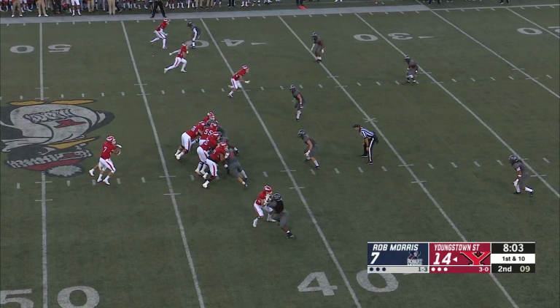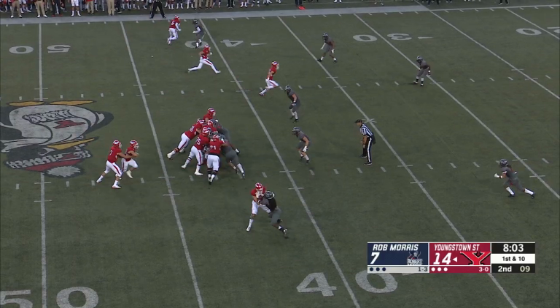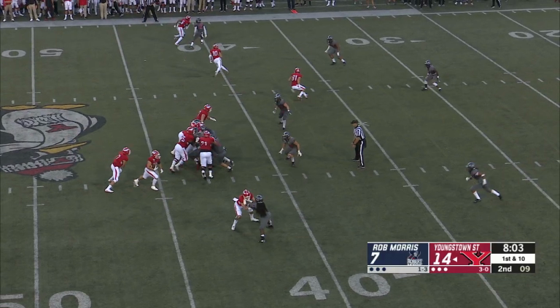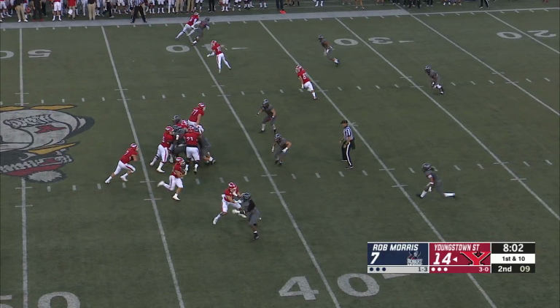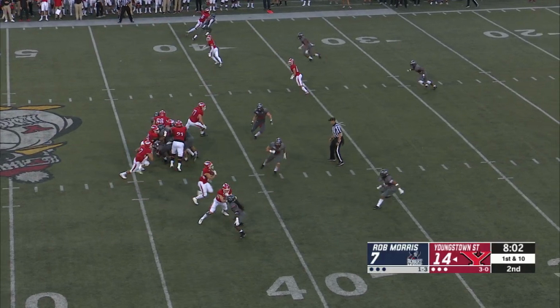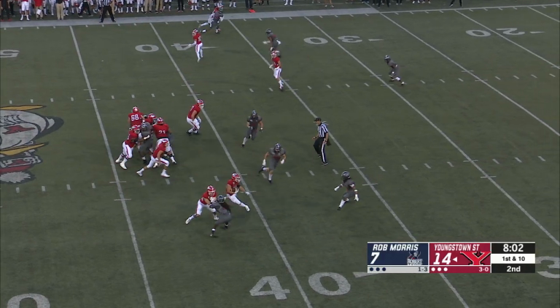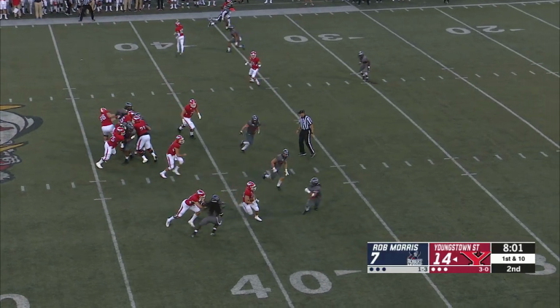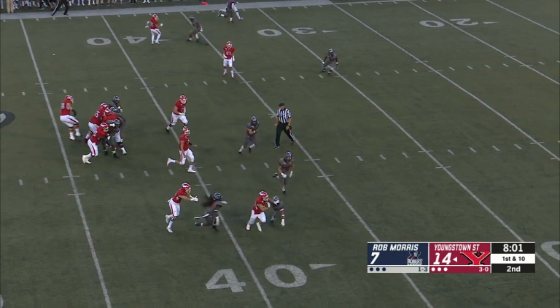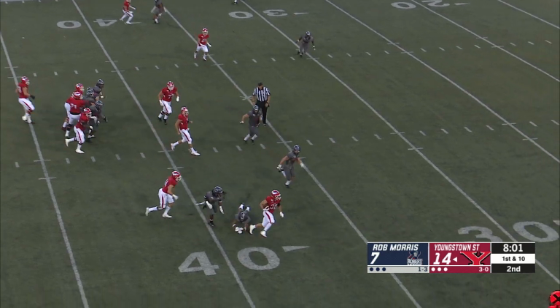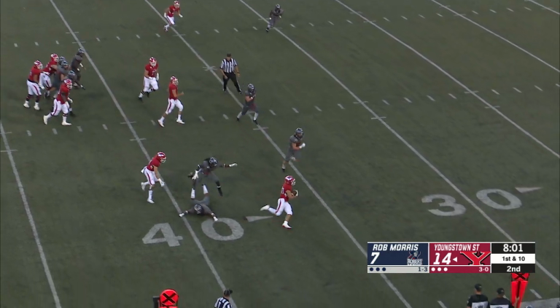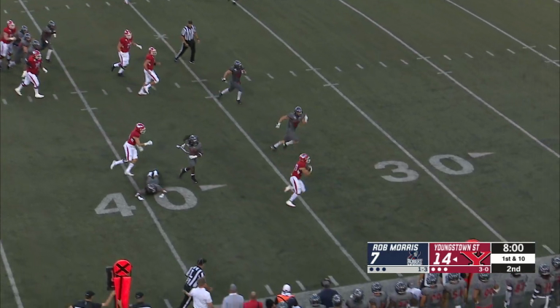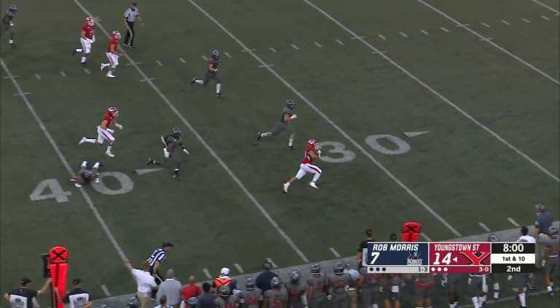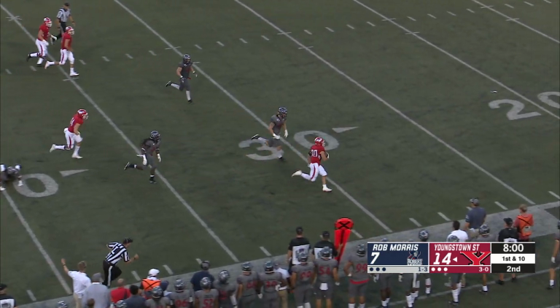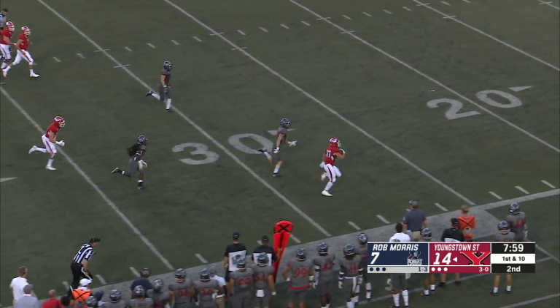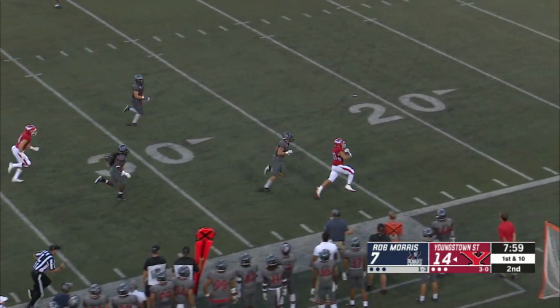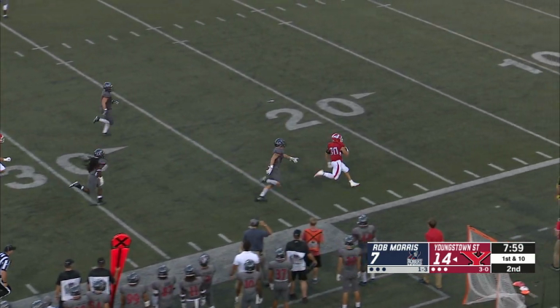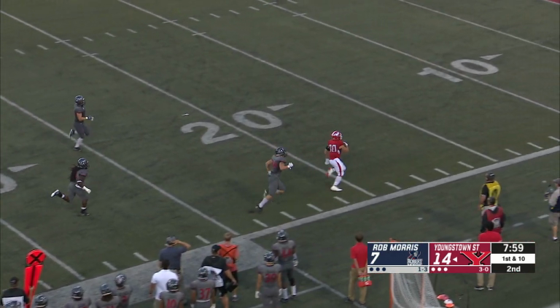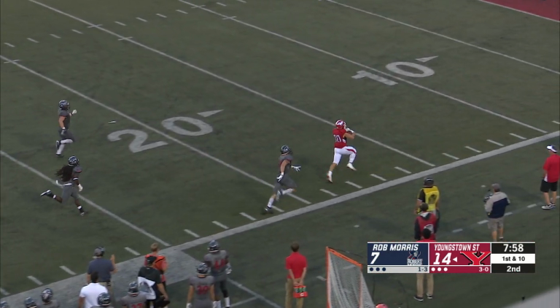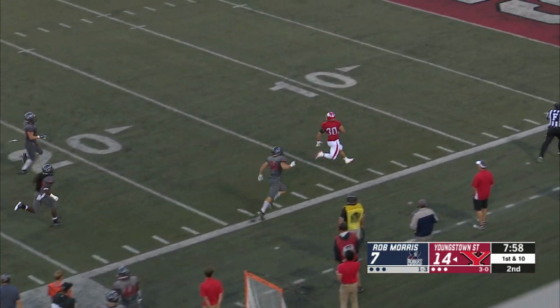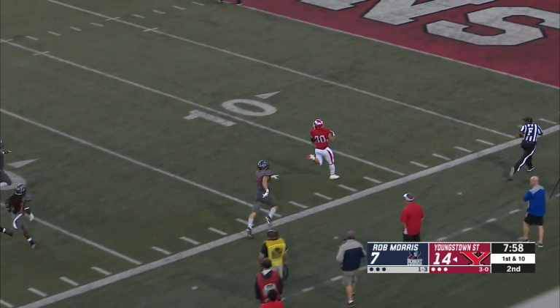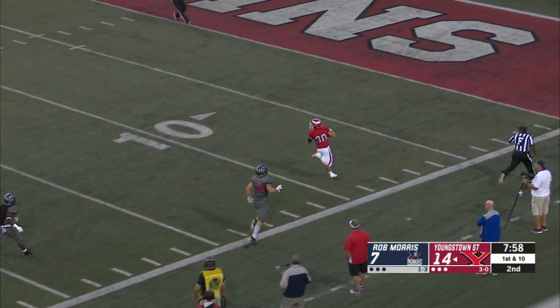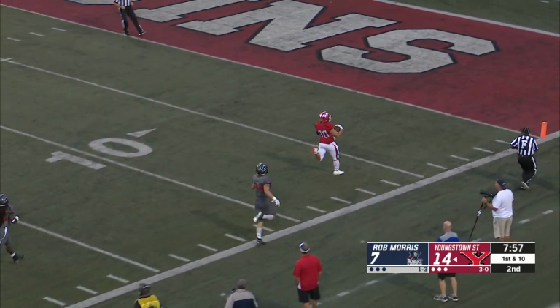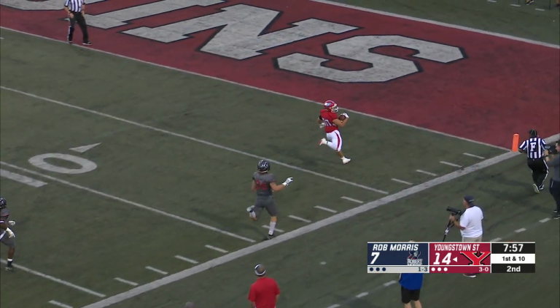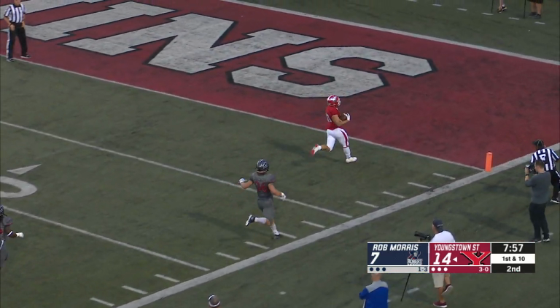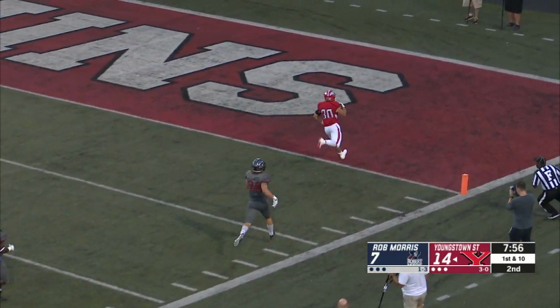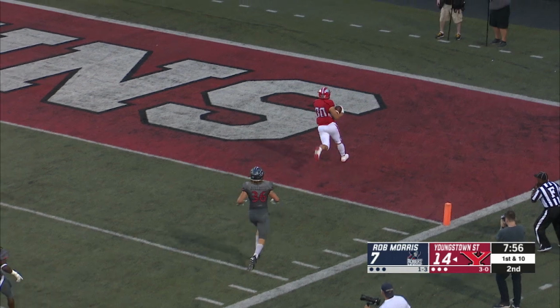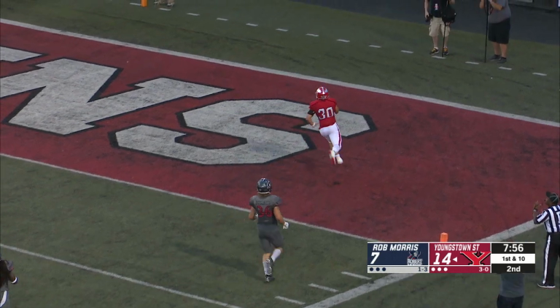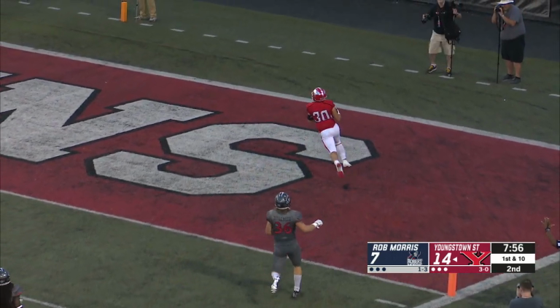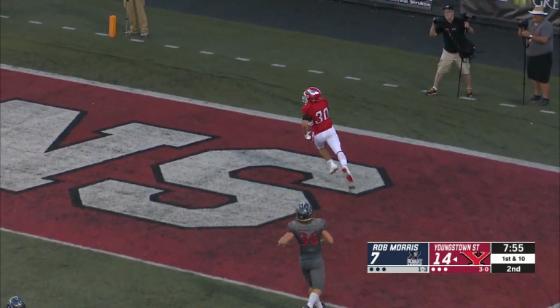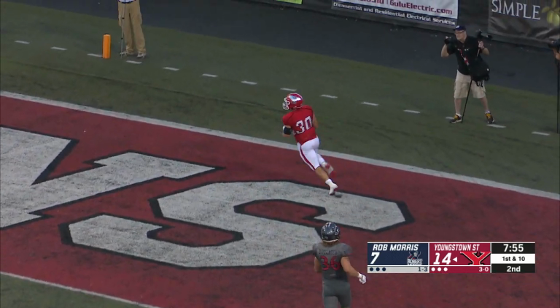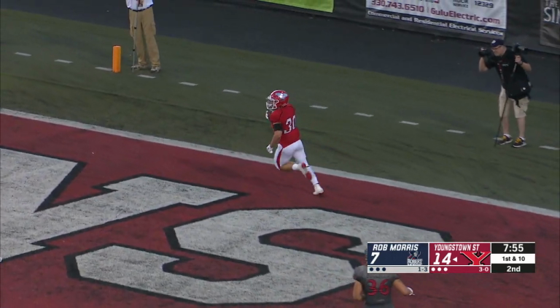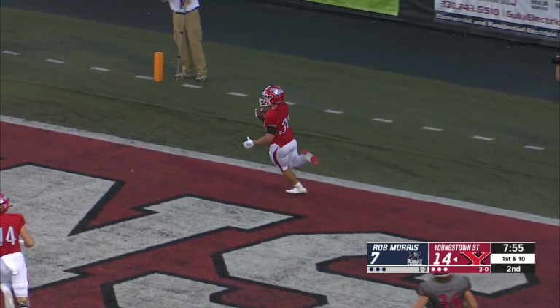First down. Nate Mays takes the snap, hands off to Joe Alessi, makes a cut outside. He's hit the 30, now to the 20, 10, 5, touchdown Youngstown State — Joe Alessi.